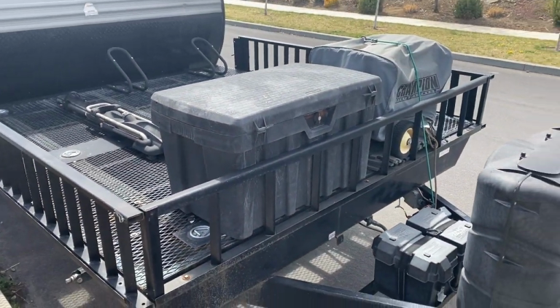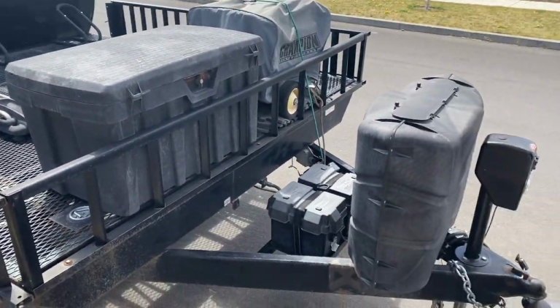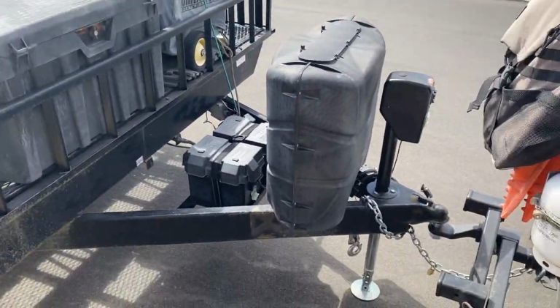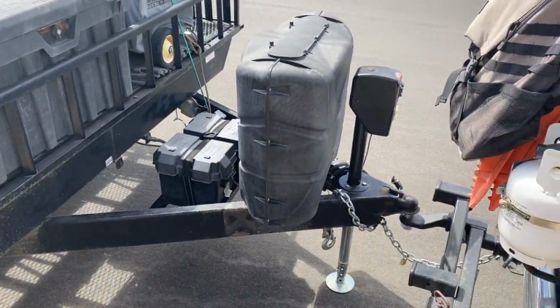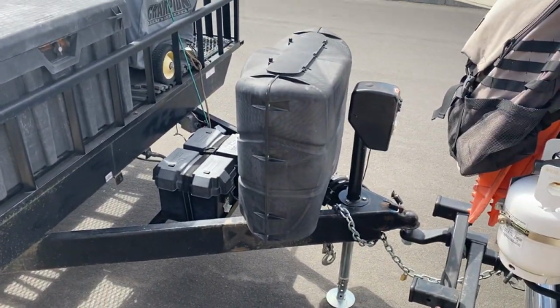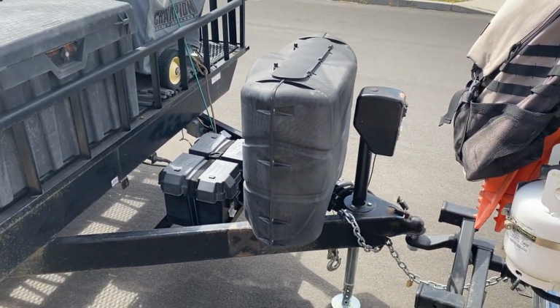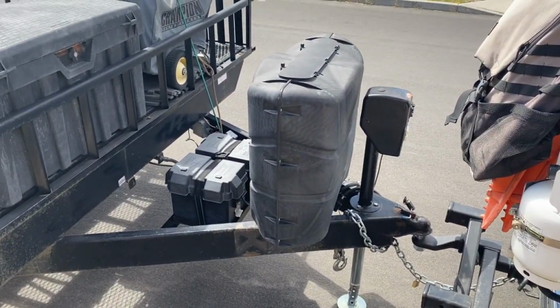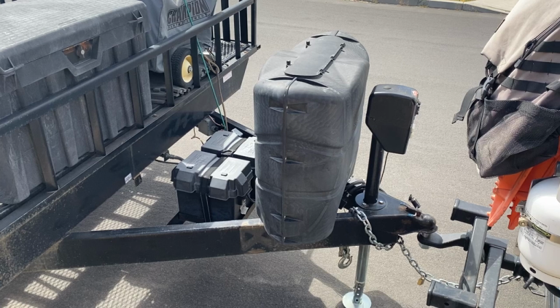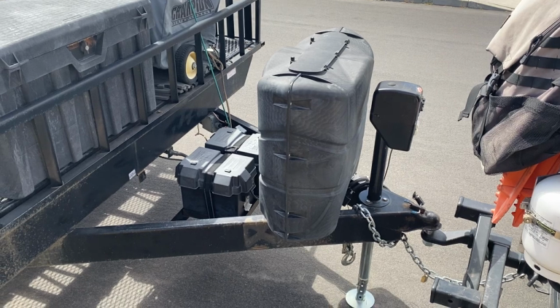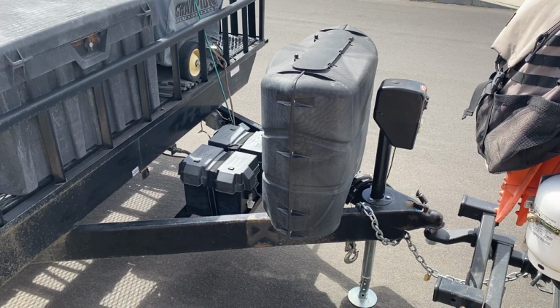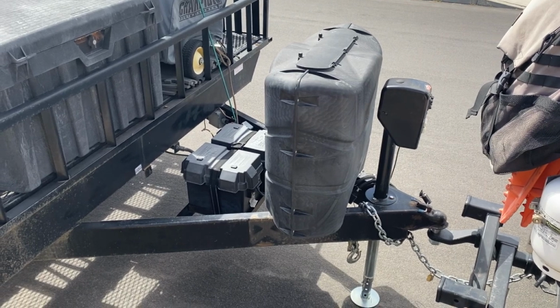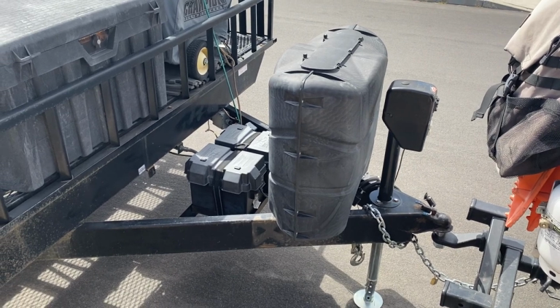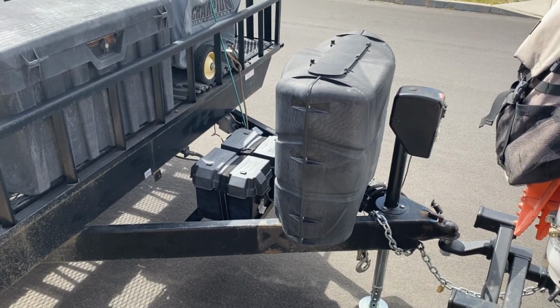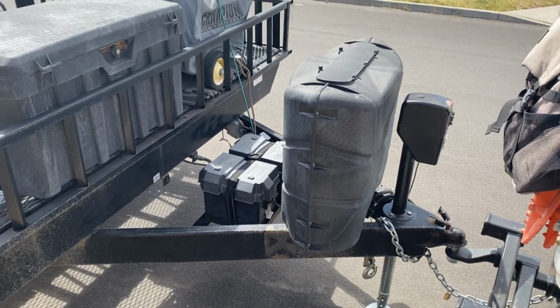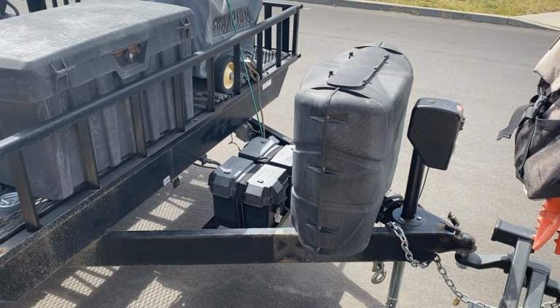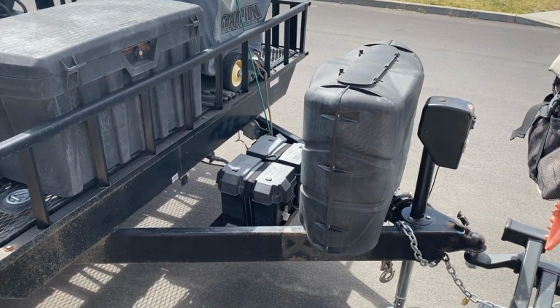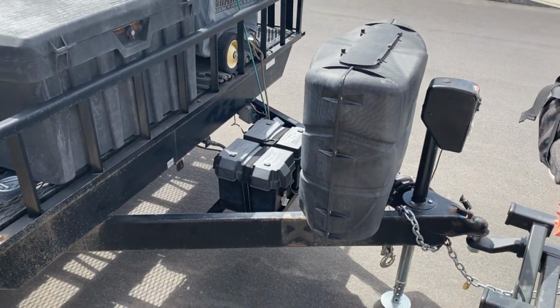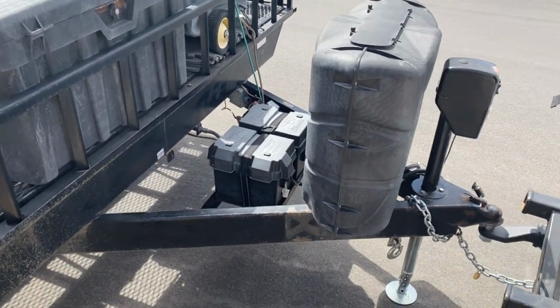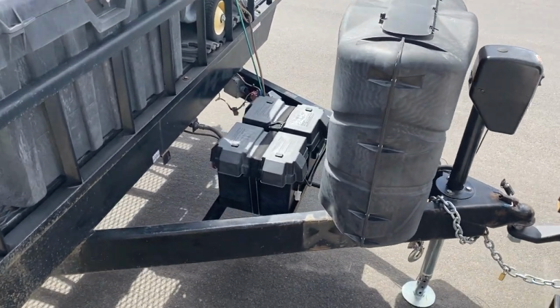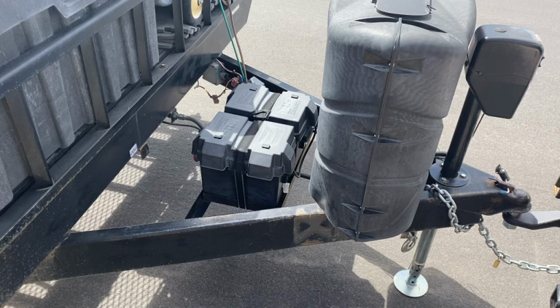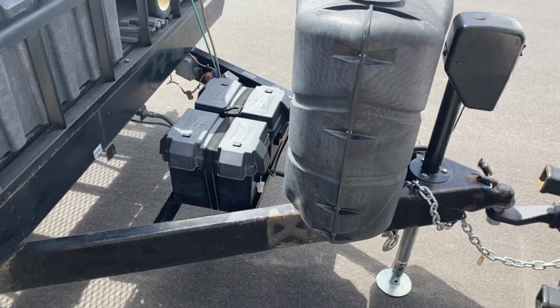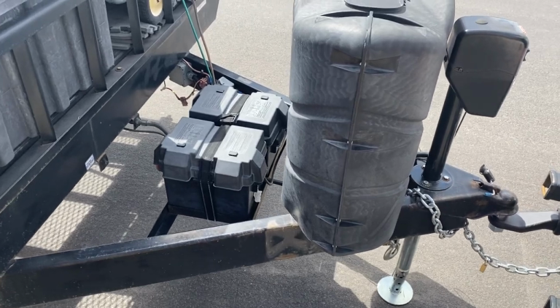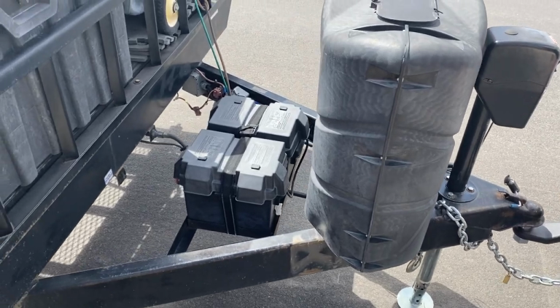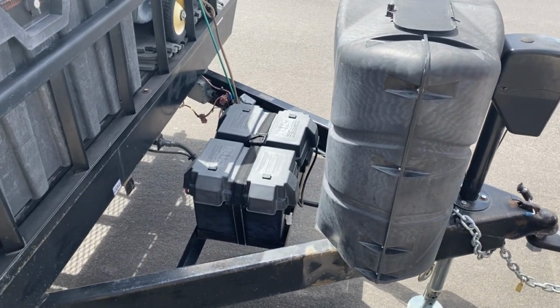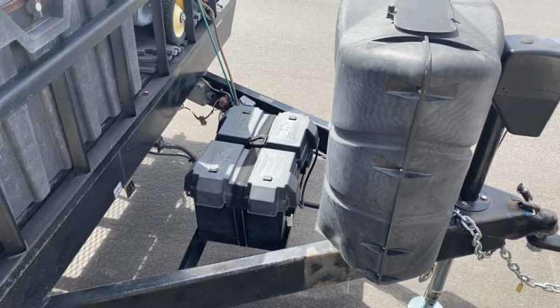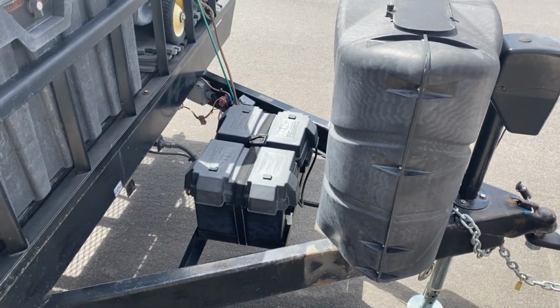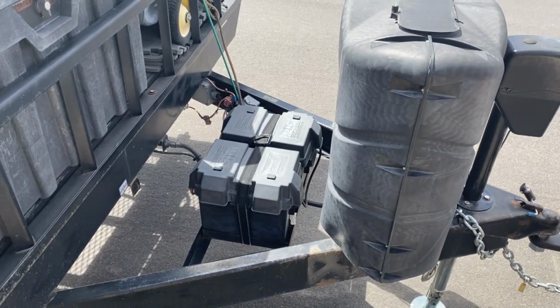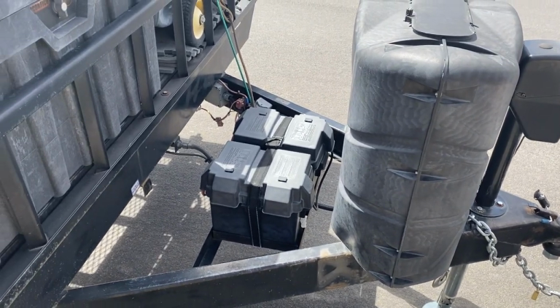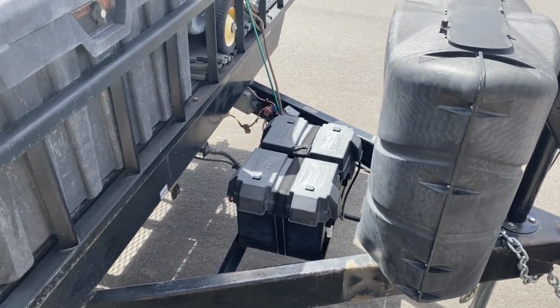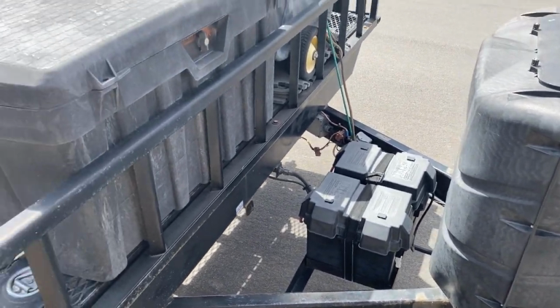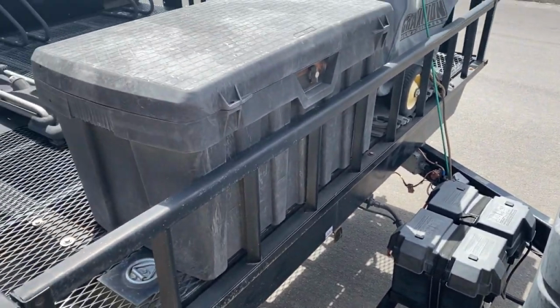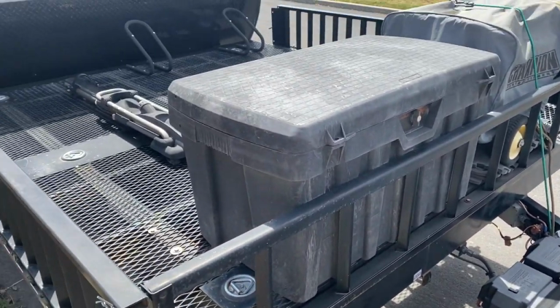It's got two 30-pound propane tanks with a switchover, and then two deep cycle RV batteries that are in good shape.